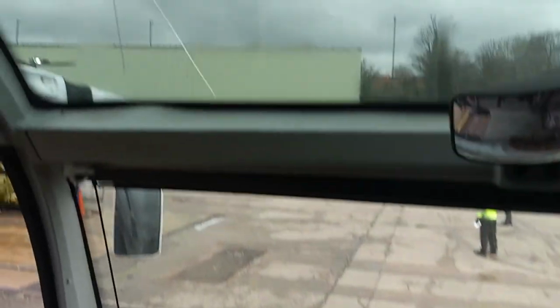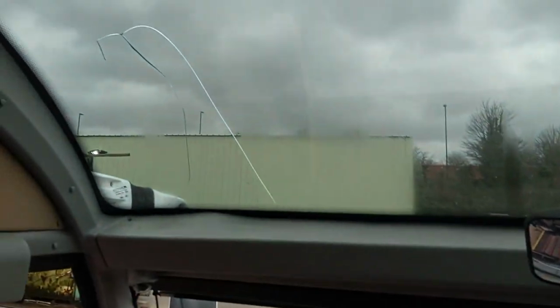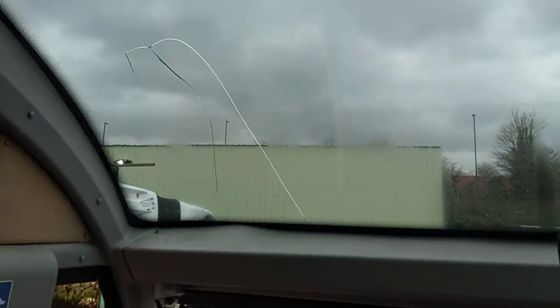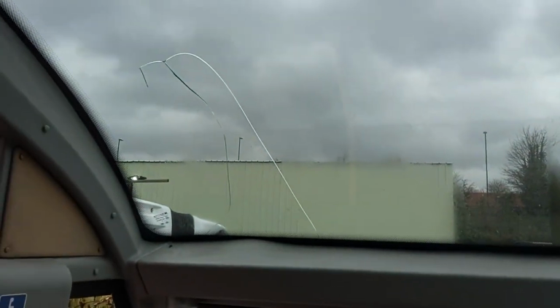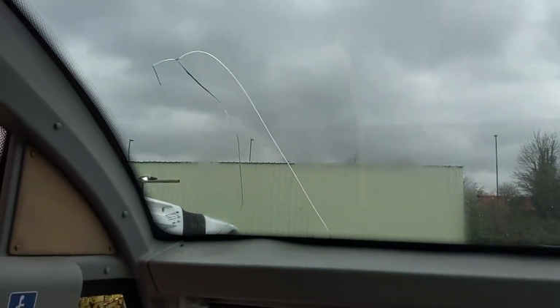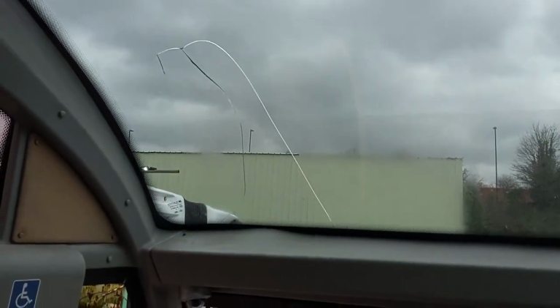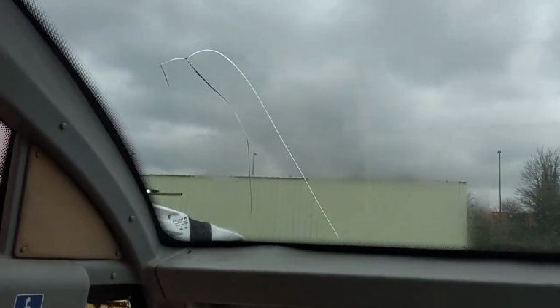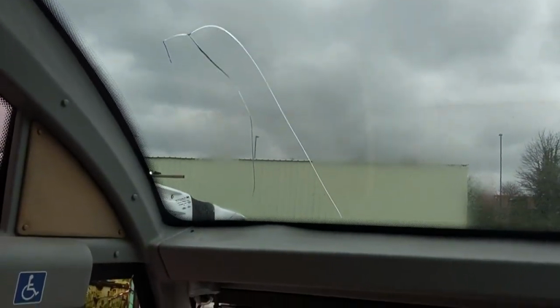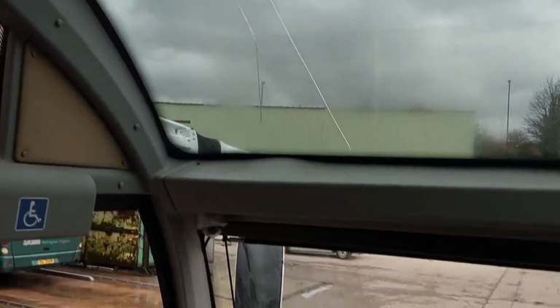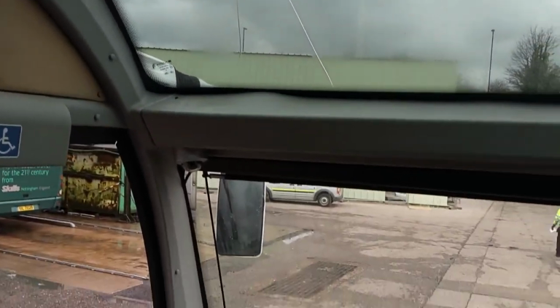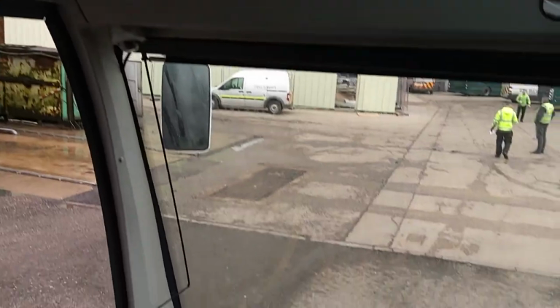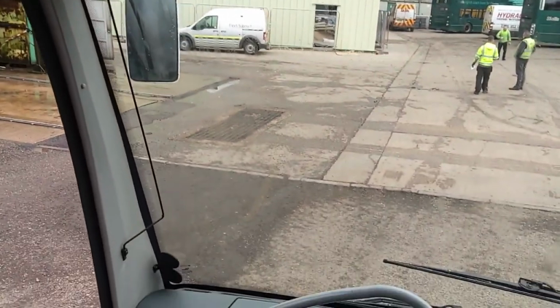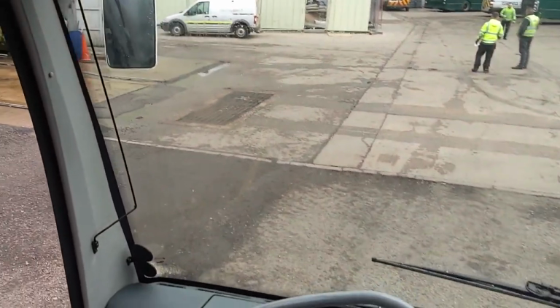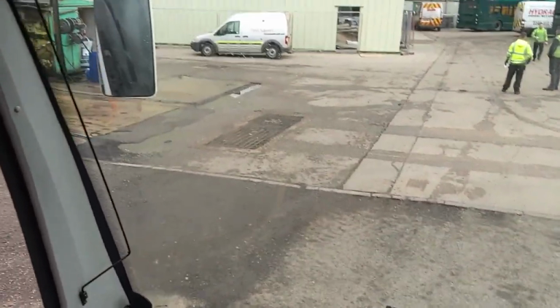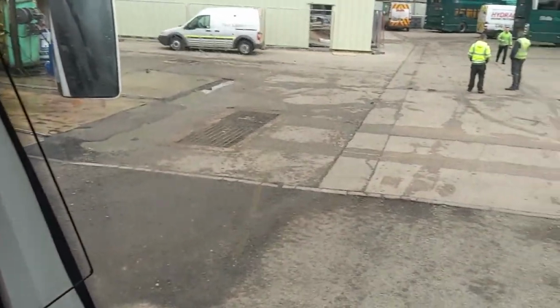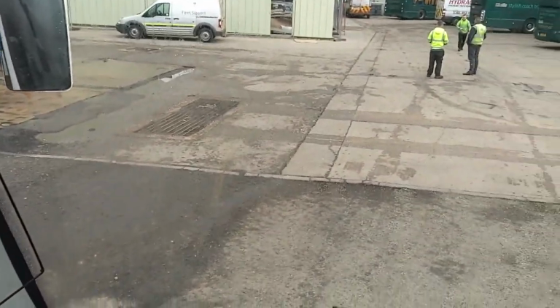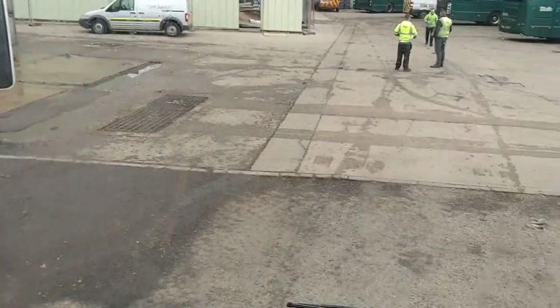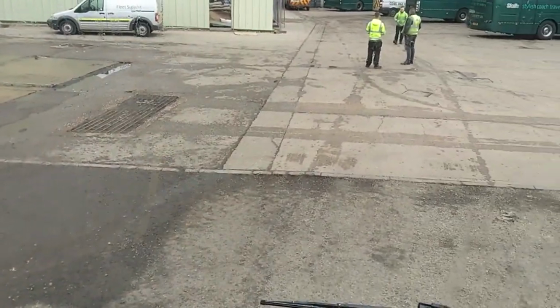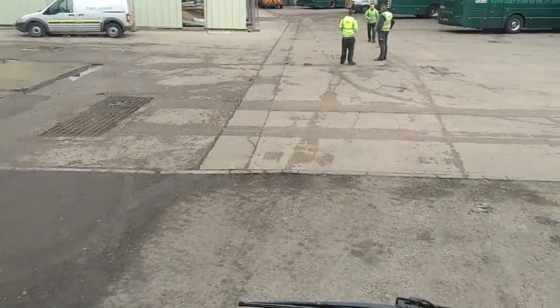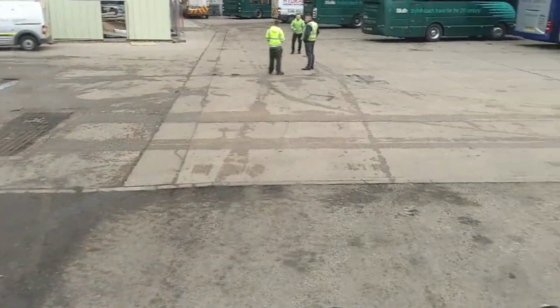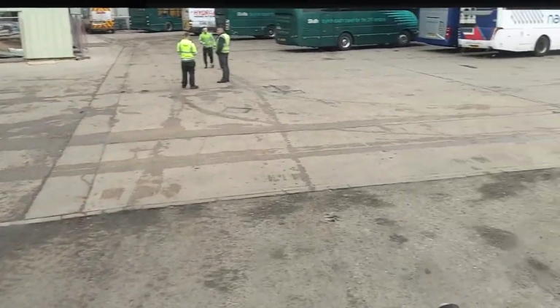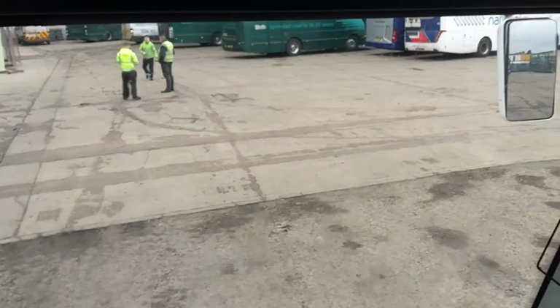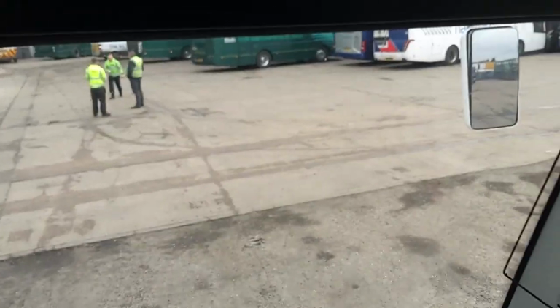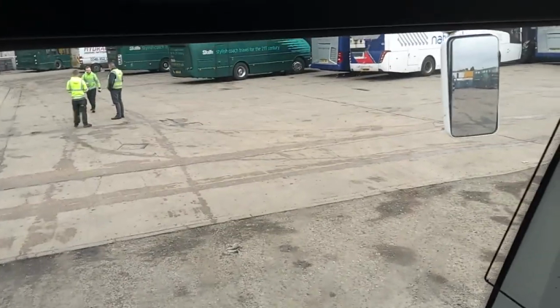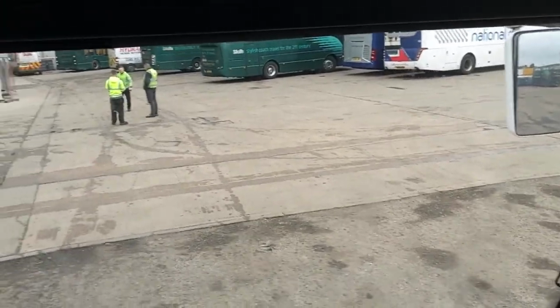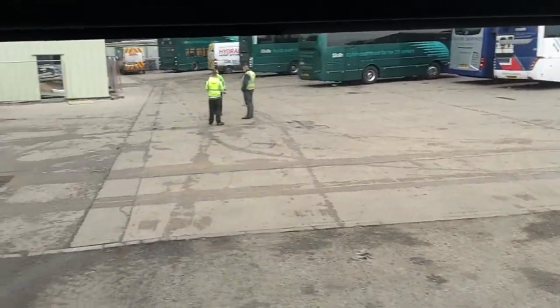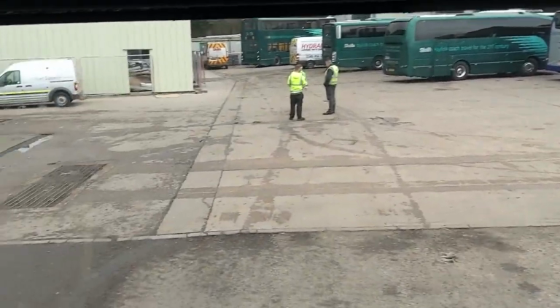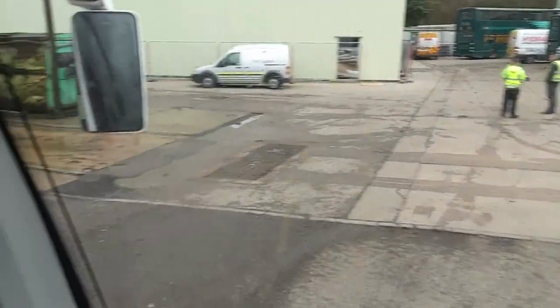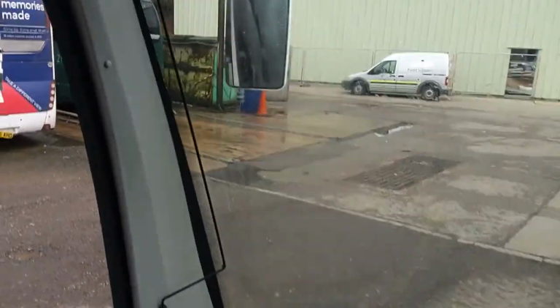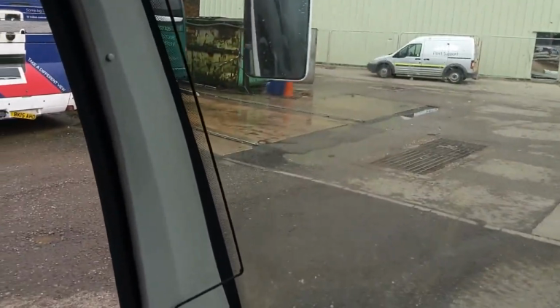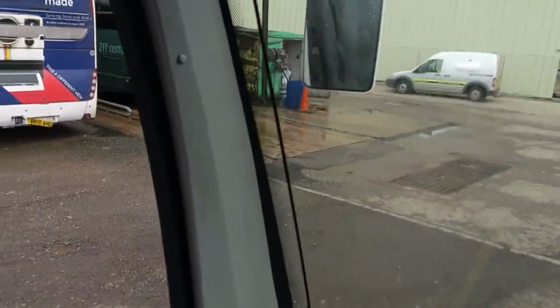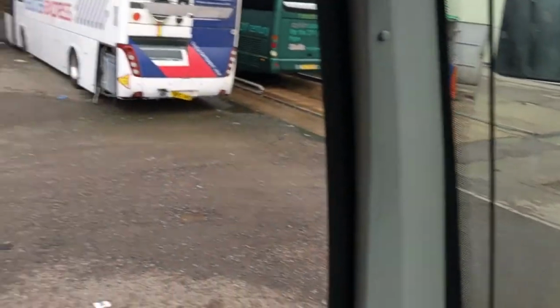The top windscreen needs replacing, which will be done prior to sale. Looking at the front windscreen, you probably can't see it on the video, but it's full of little lines — so it's a heated front screen, though whether that actually works or not is another matter.